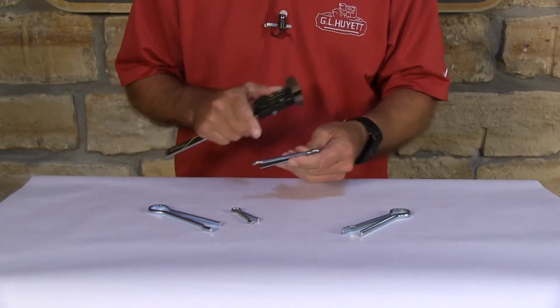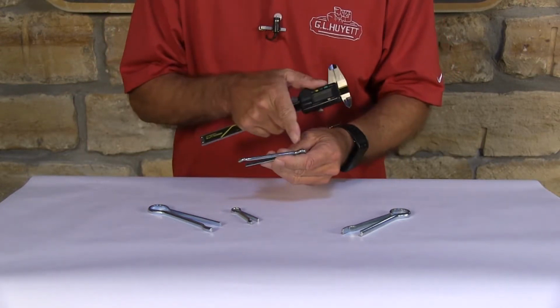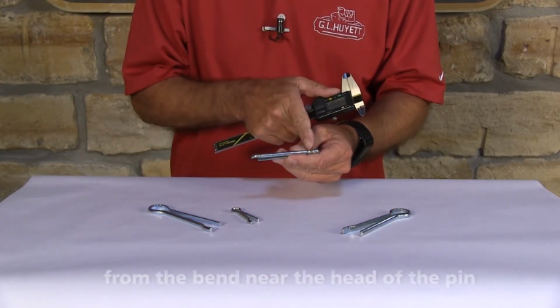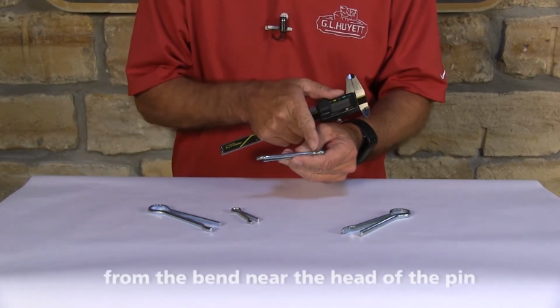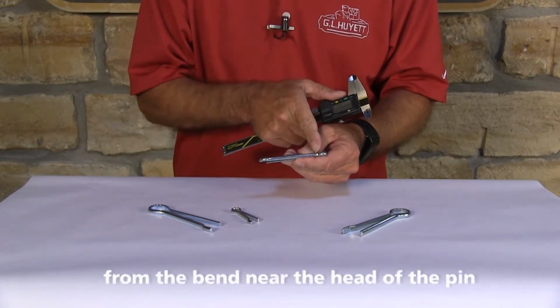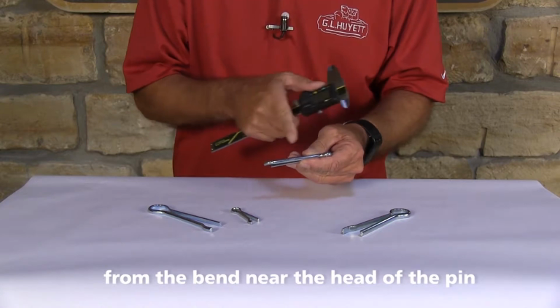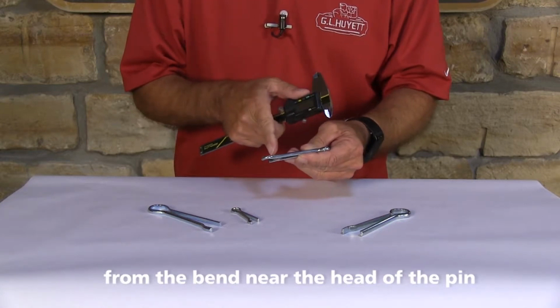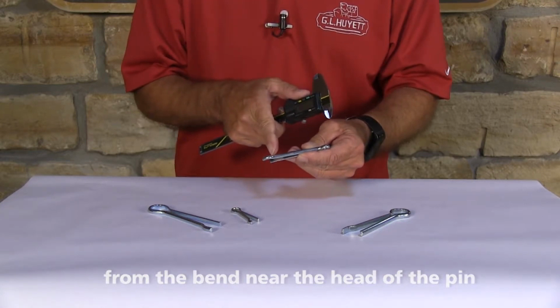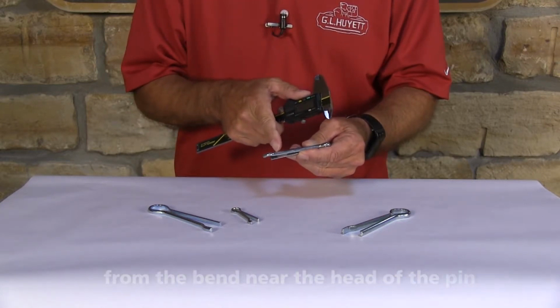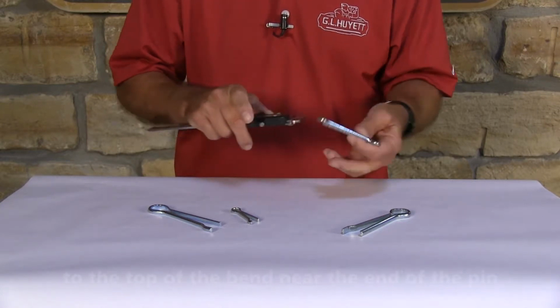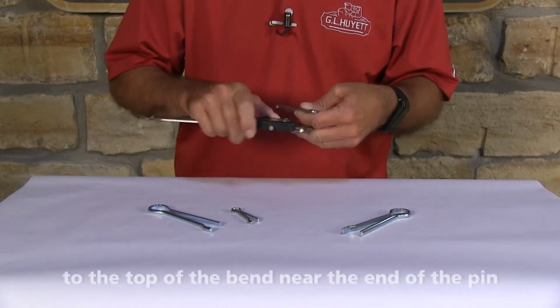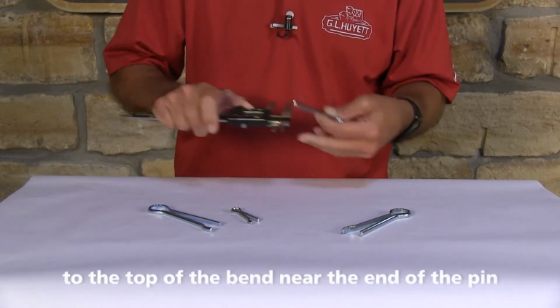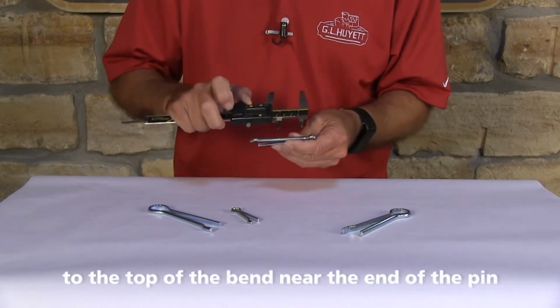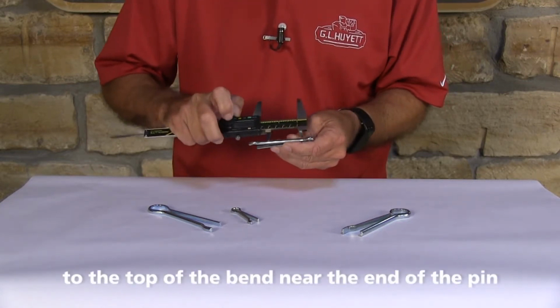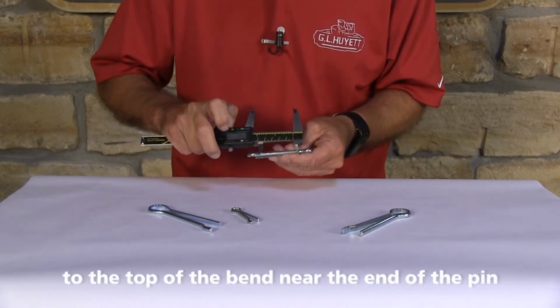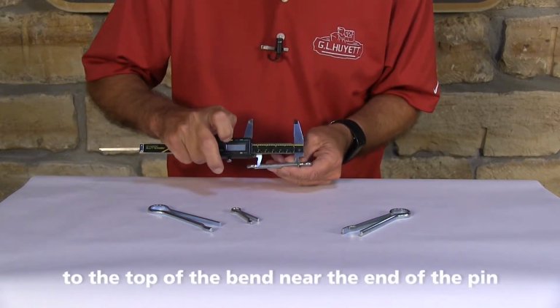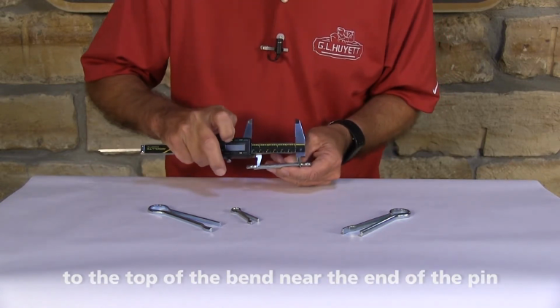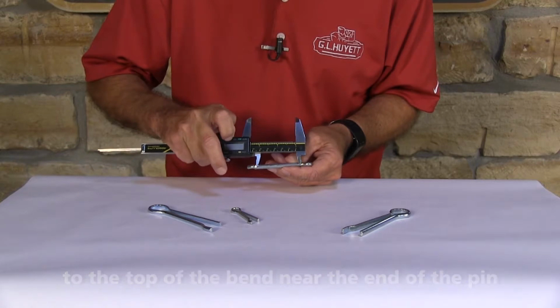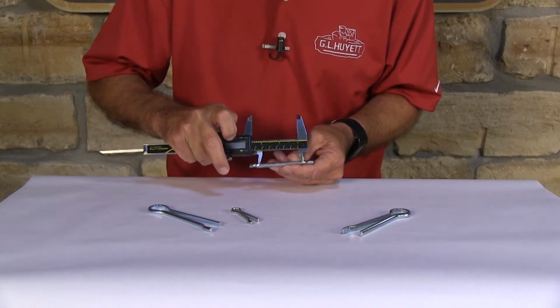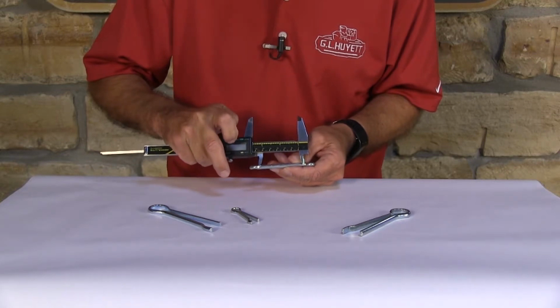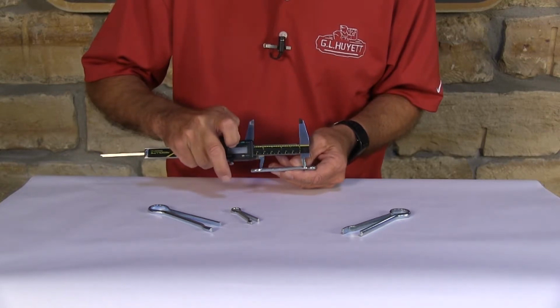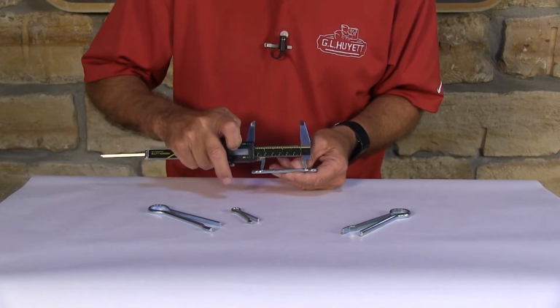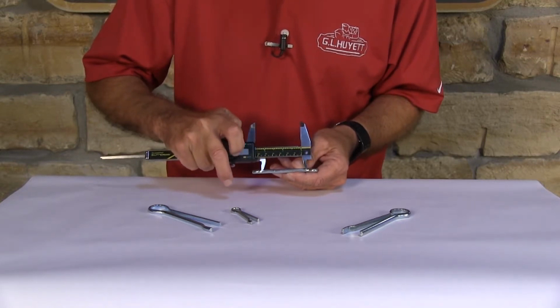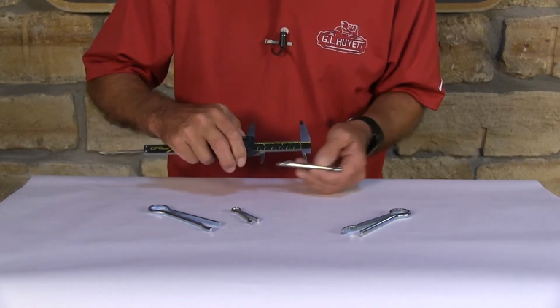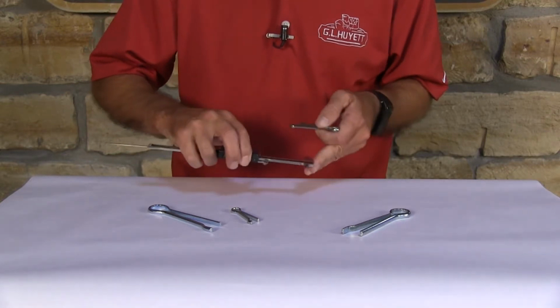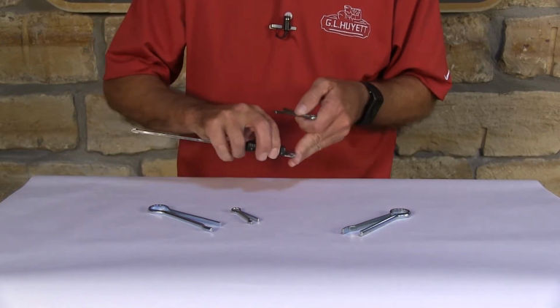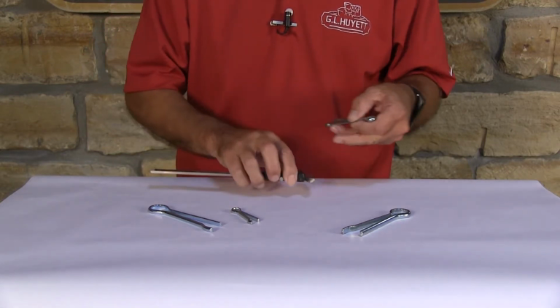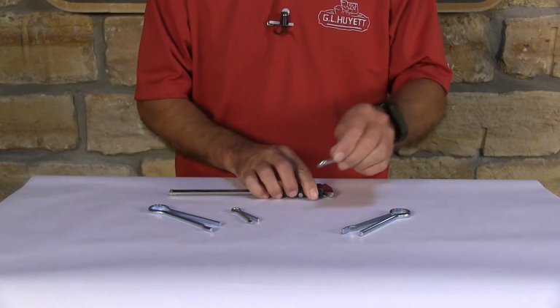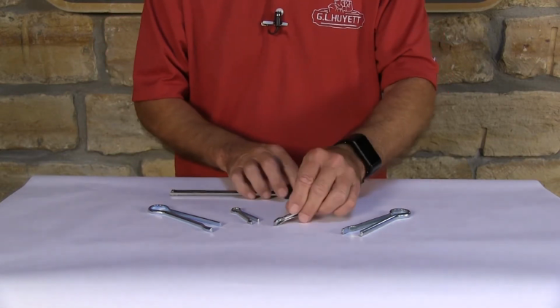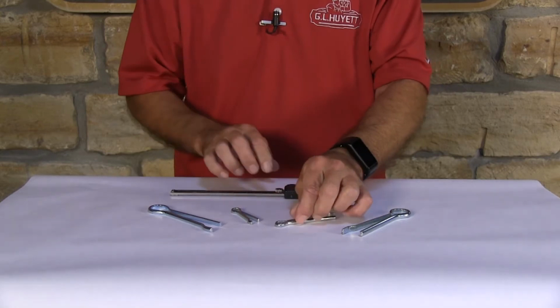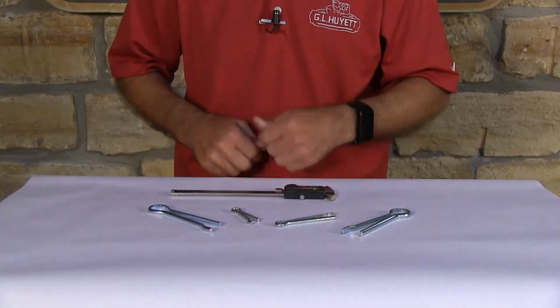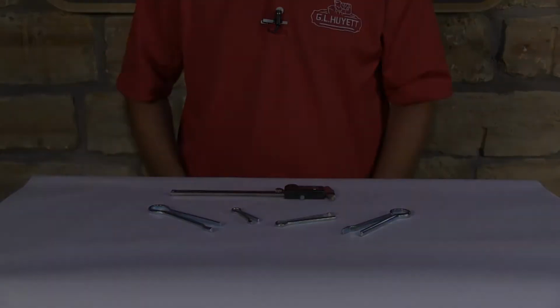The effective length is going to be from the bend and it's going to go to the top of the next bend. And there you have it — it is that simple to measure a cotter pin.